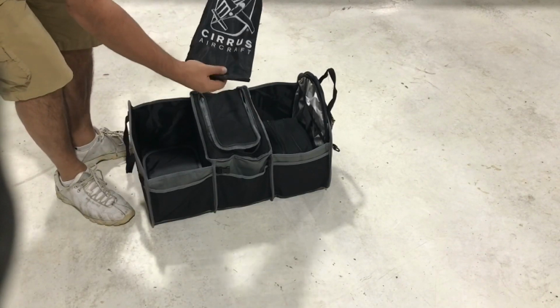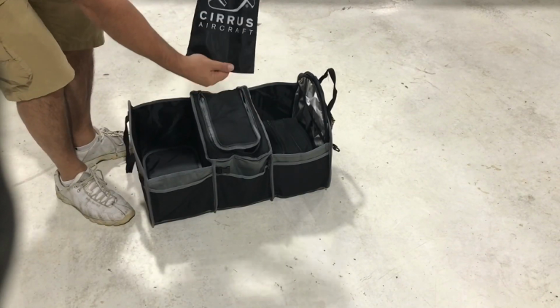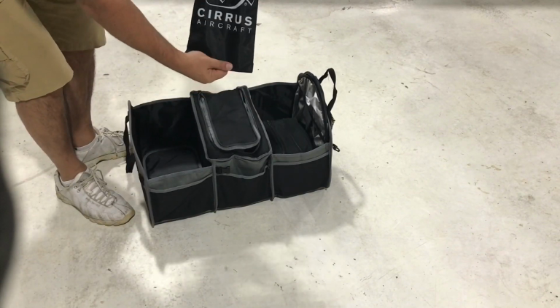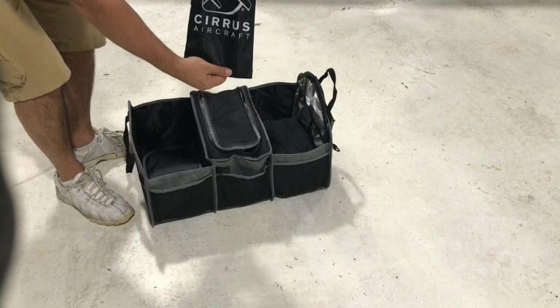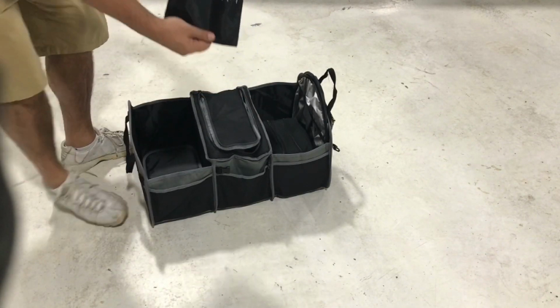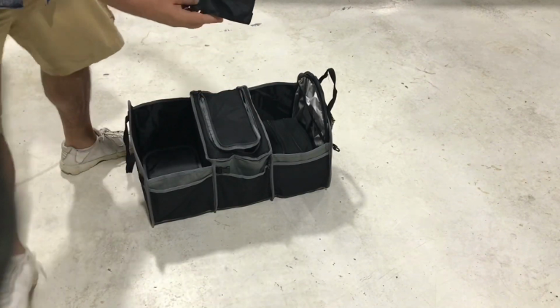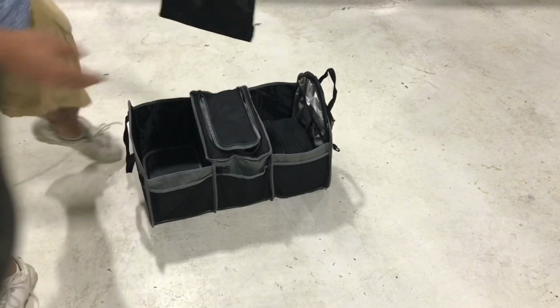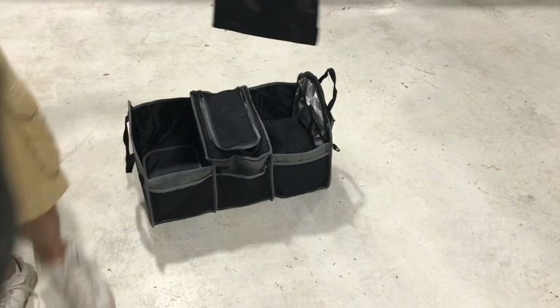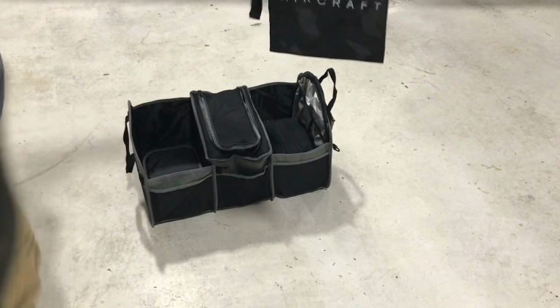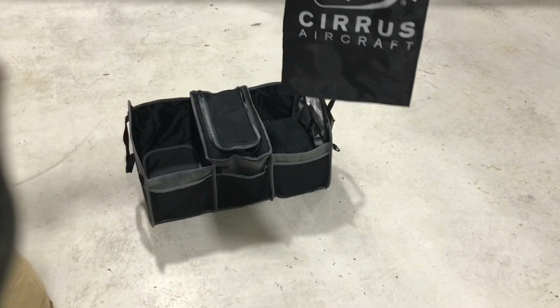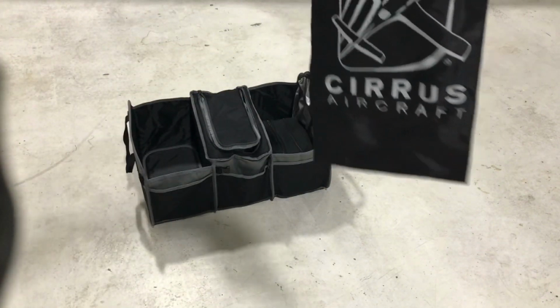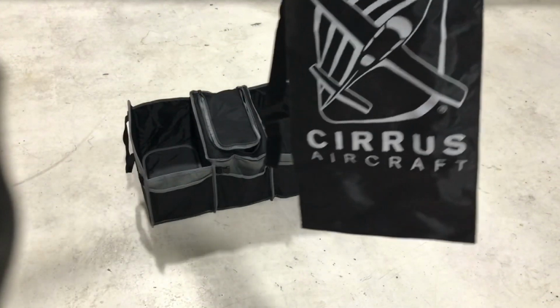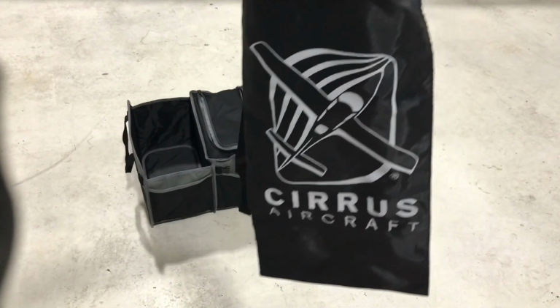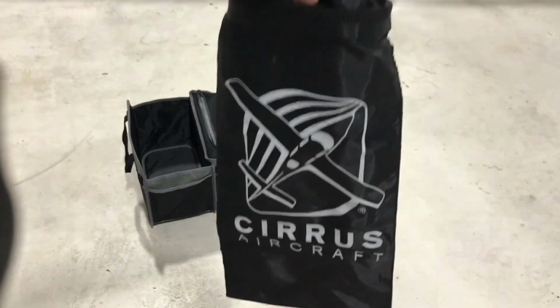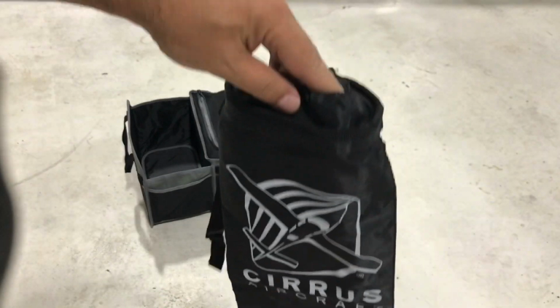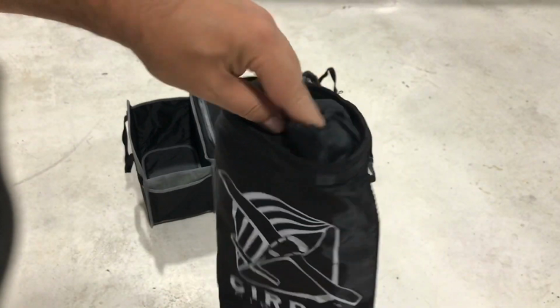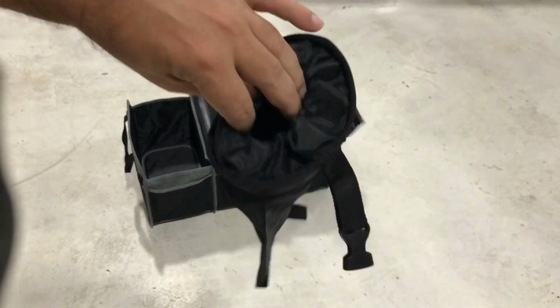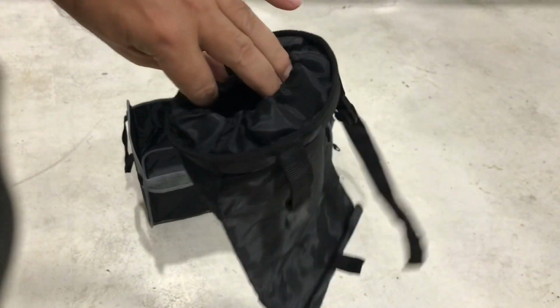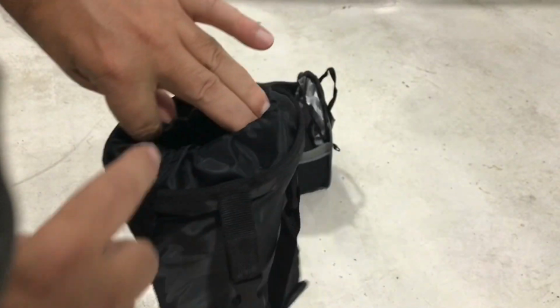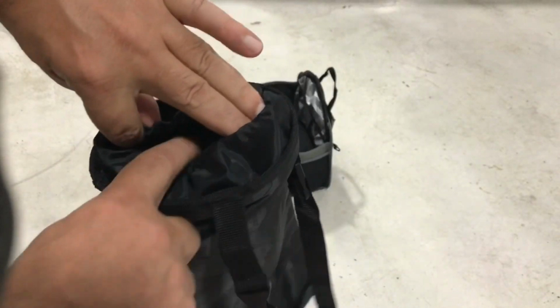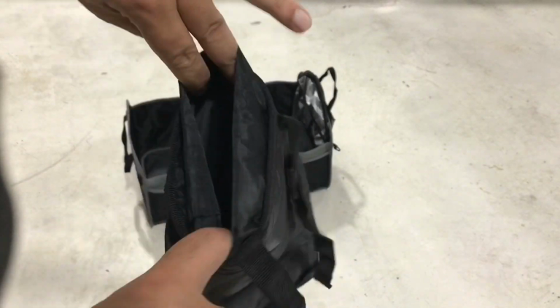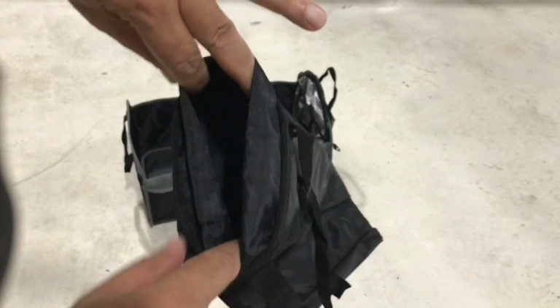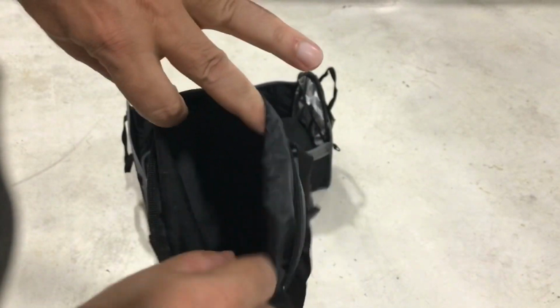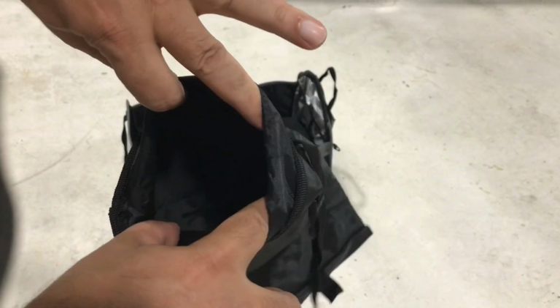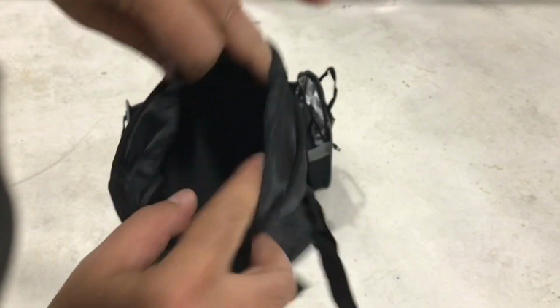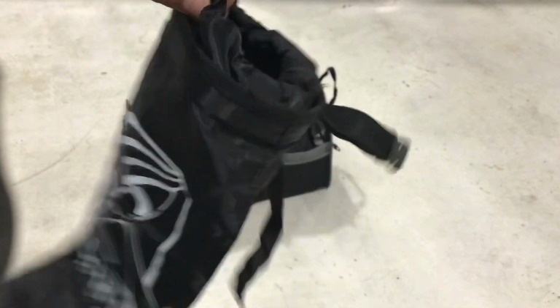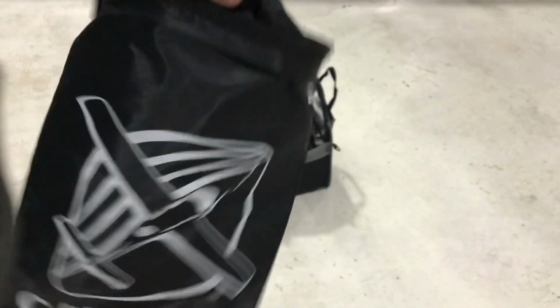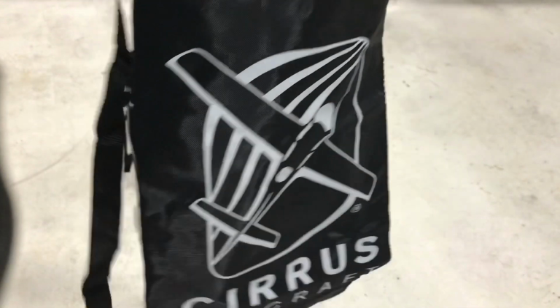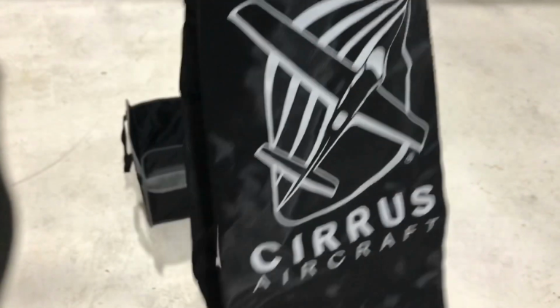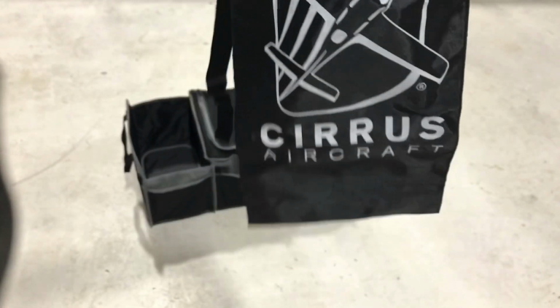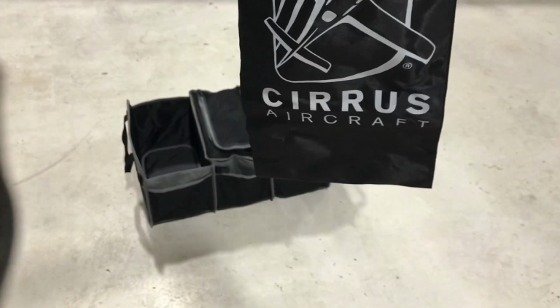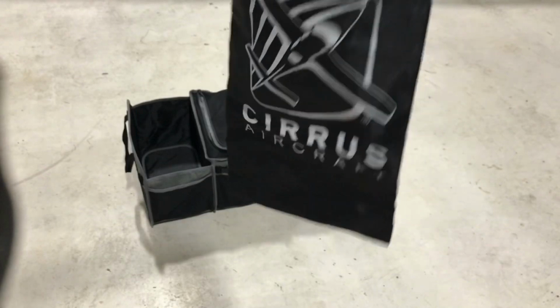A very nice trash bag that you can strap to the back of a seat so you can throw trash in it — not to be confused with a barf bag, because it's not leak proof.